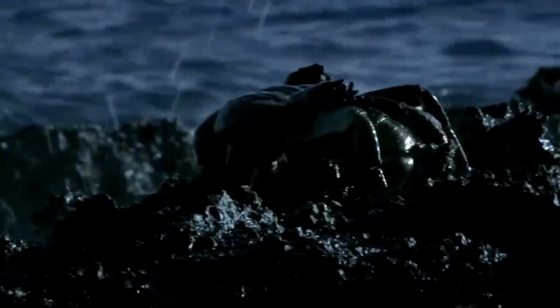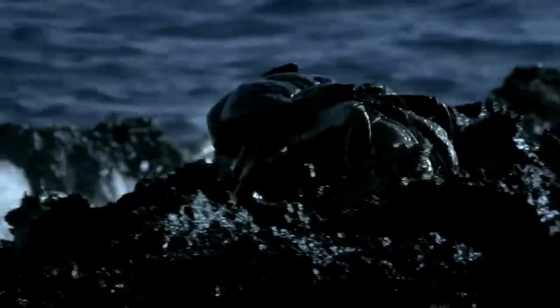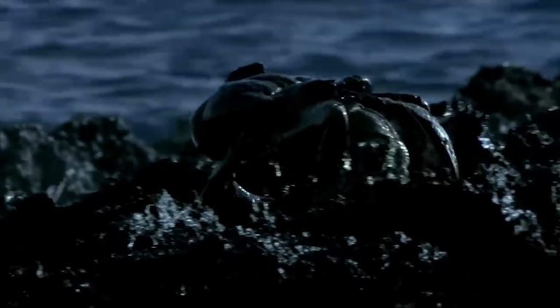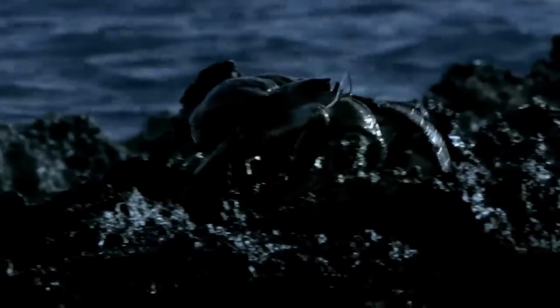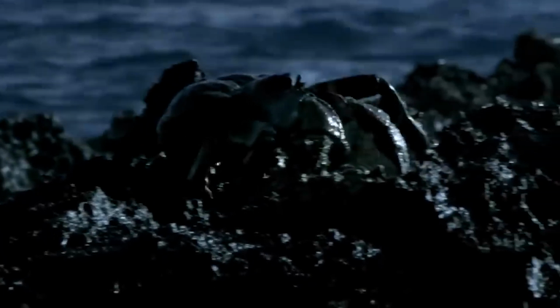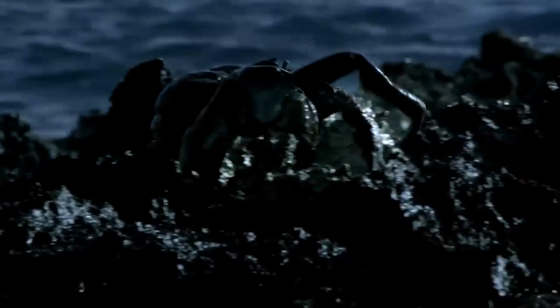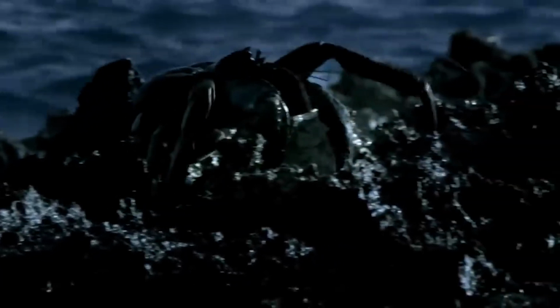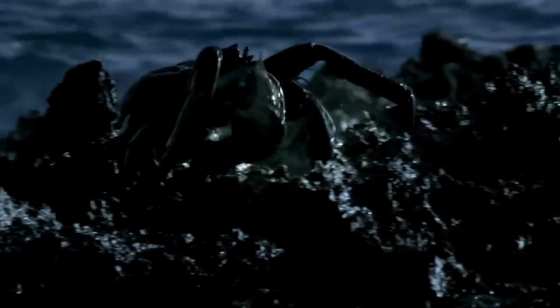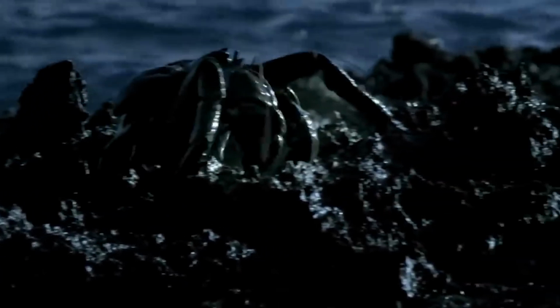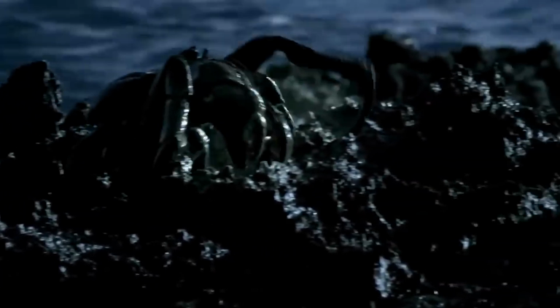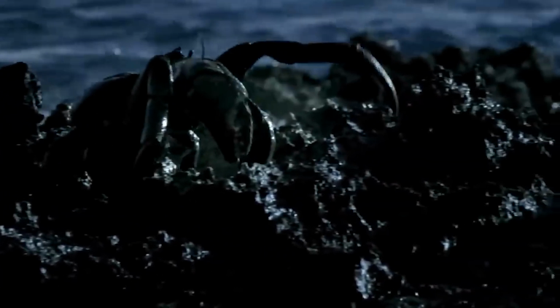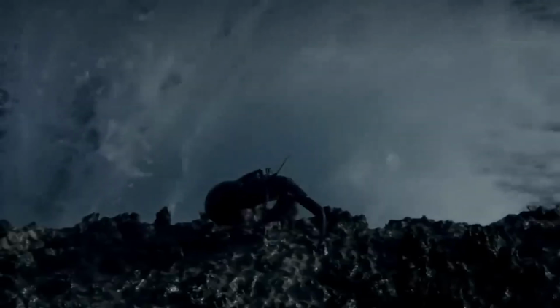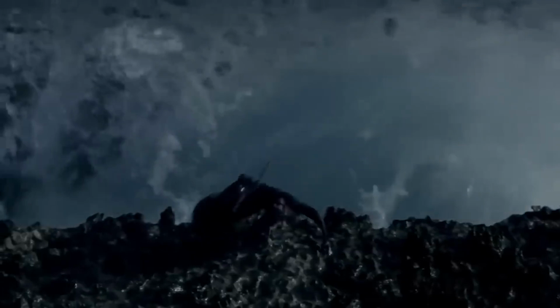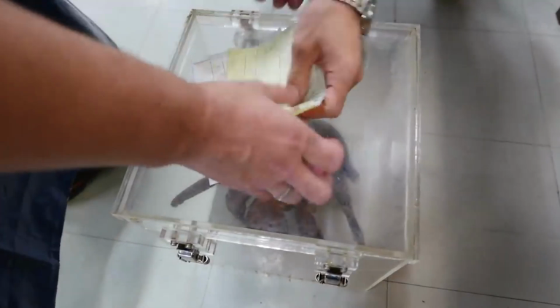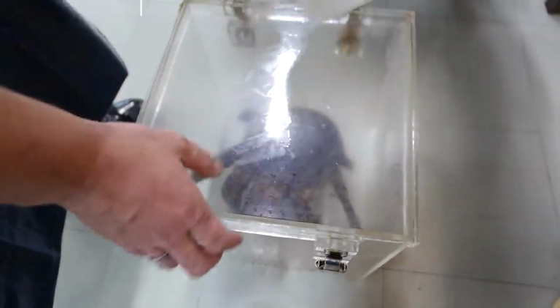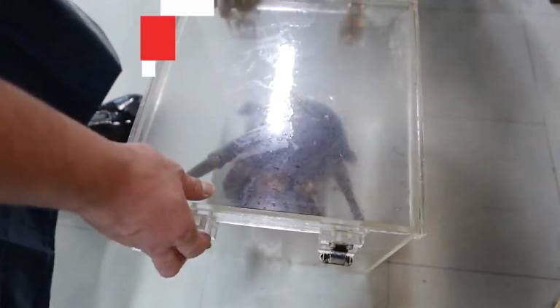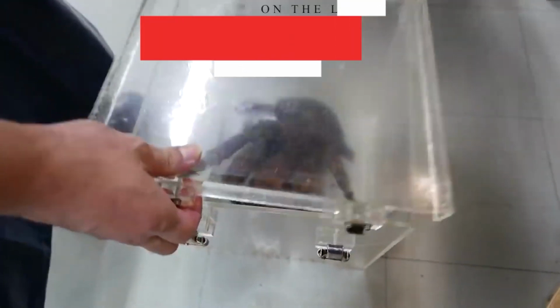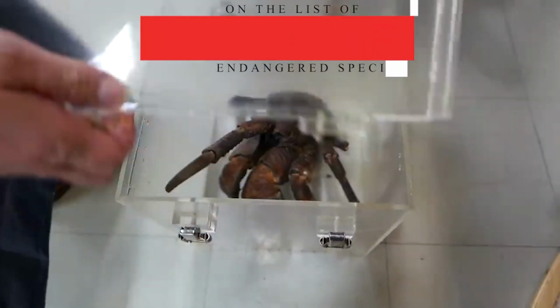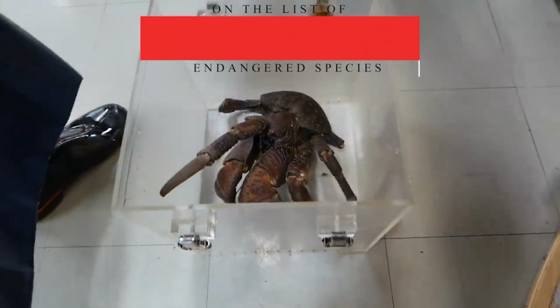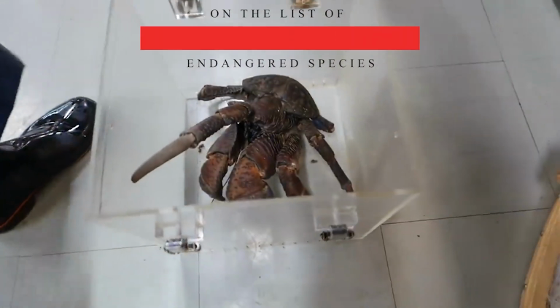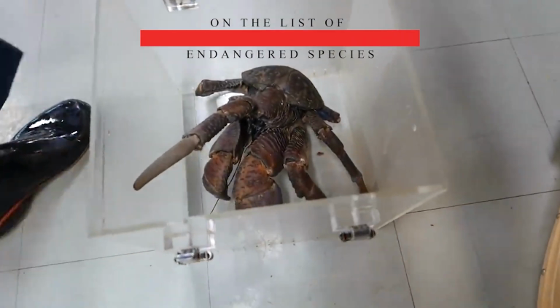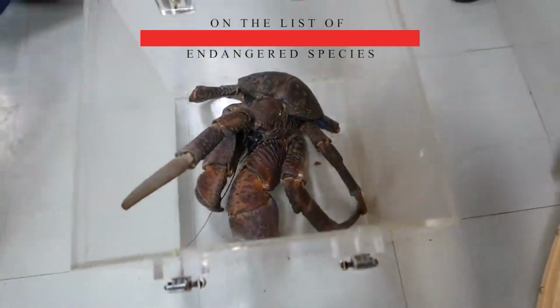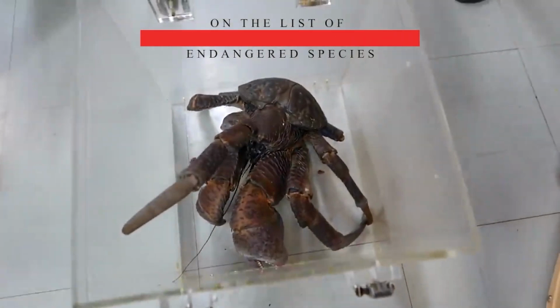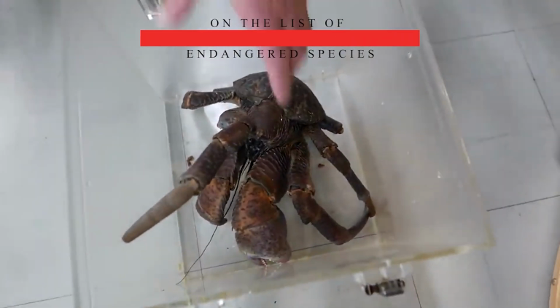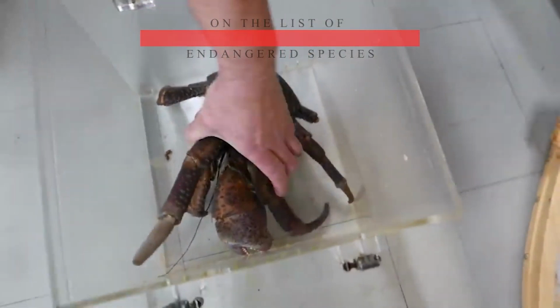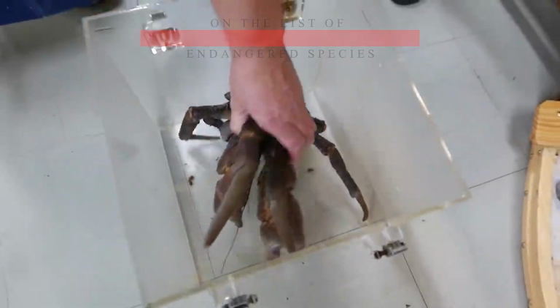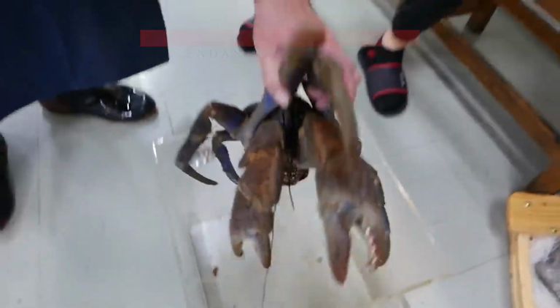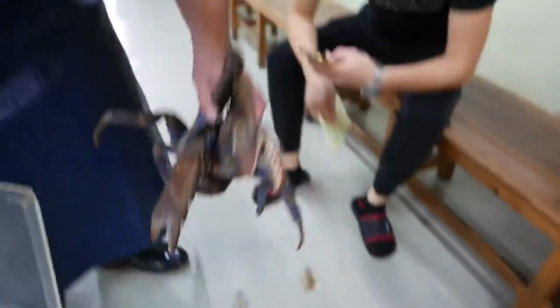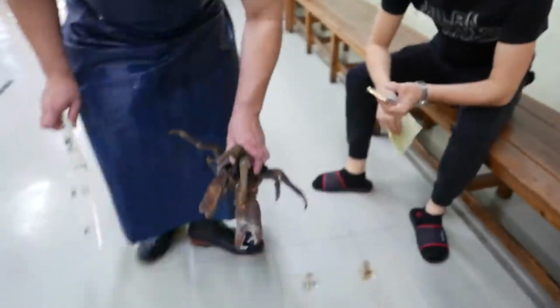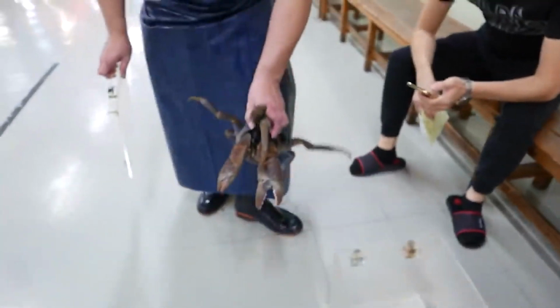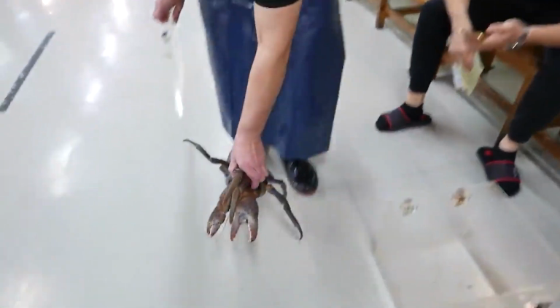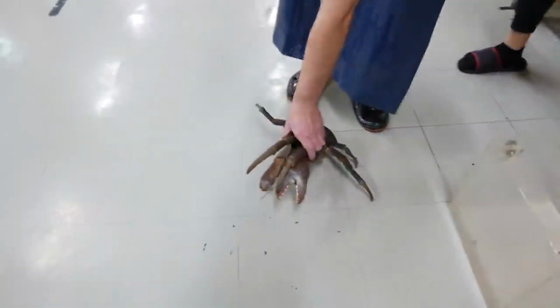An adult crab spends all of its life on land, as it actually drowns in water, having lungs instead of gills. Coconut crabs need our protection and are on the list of endangered species due to being excessively fished by people and because of threatening climate change.